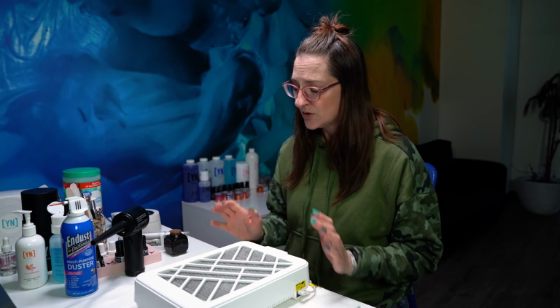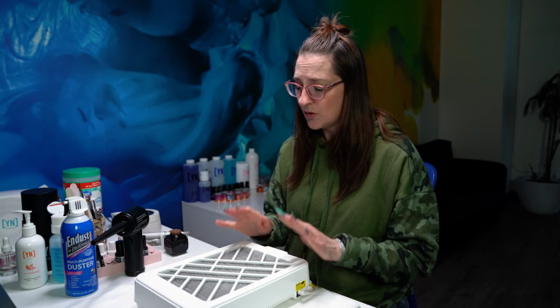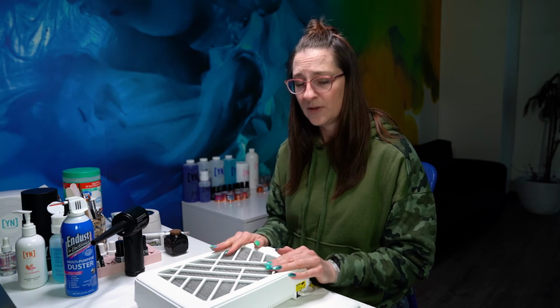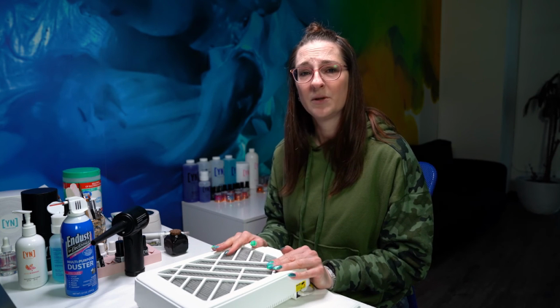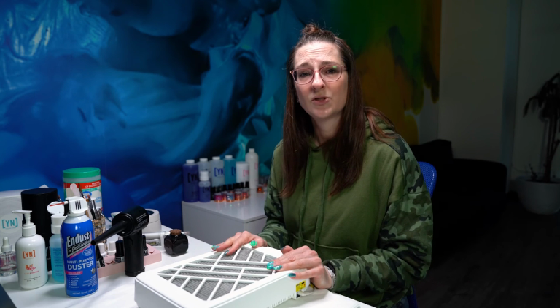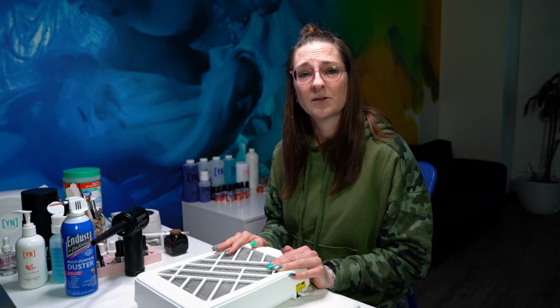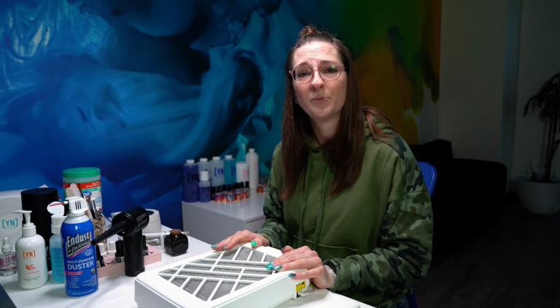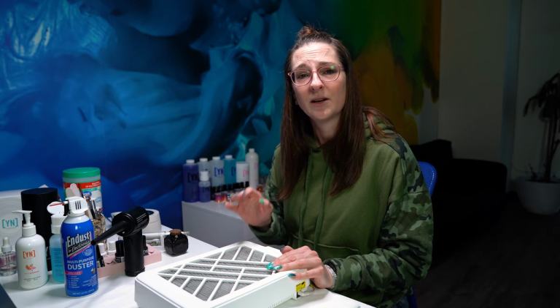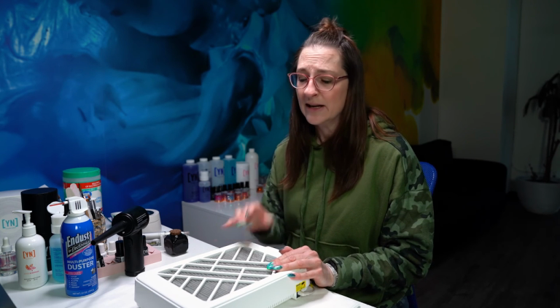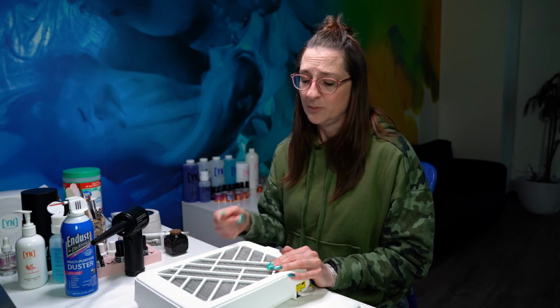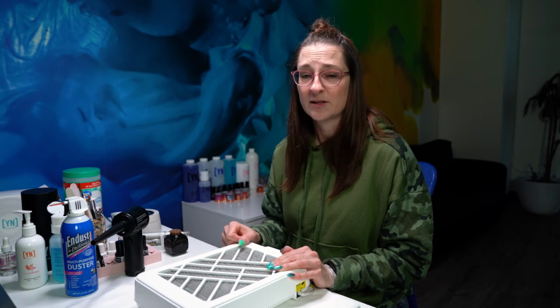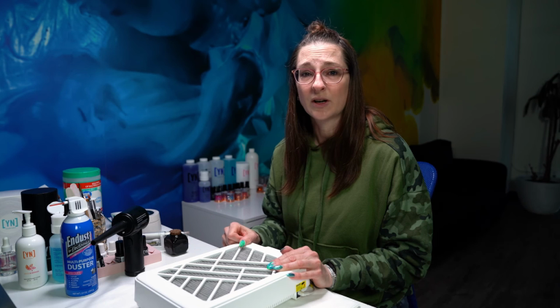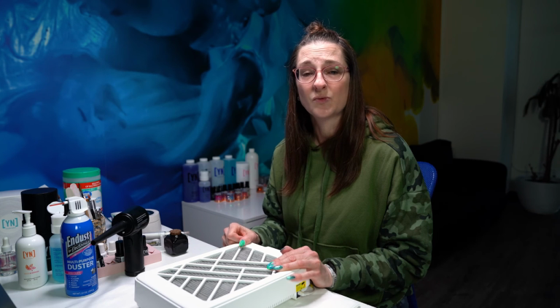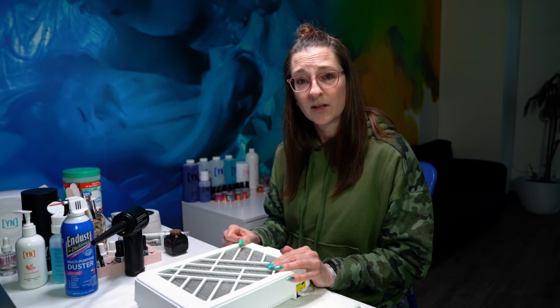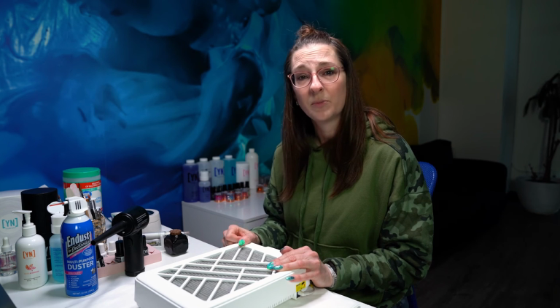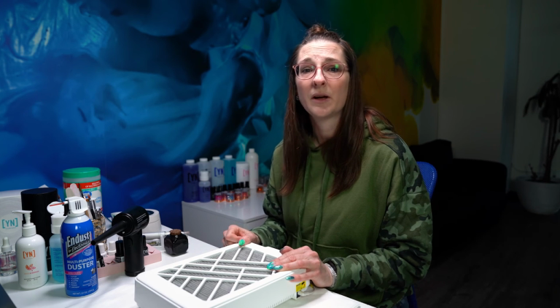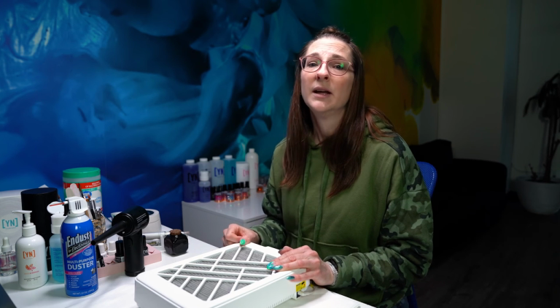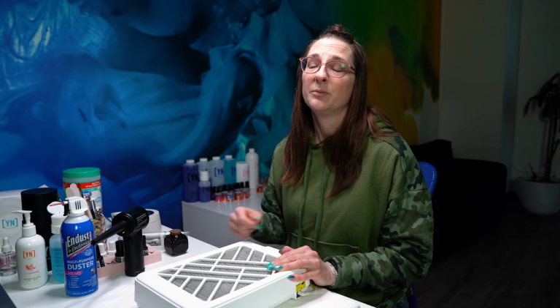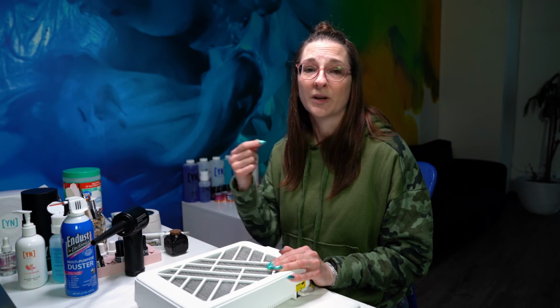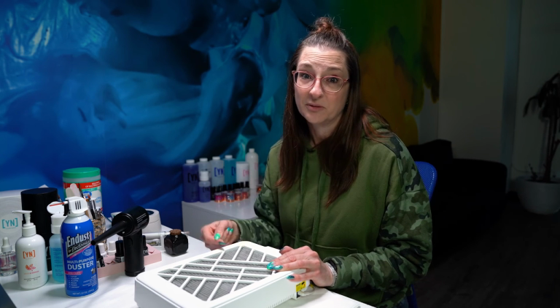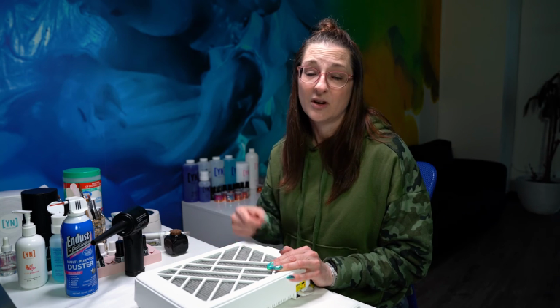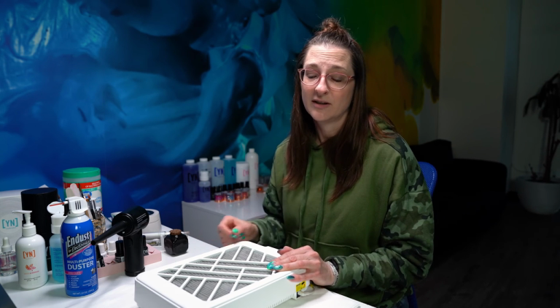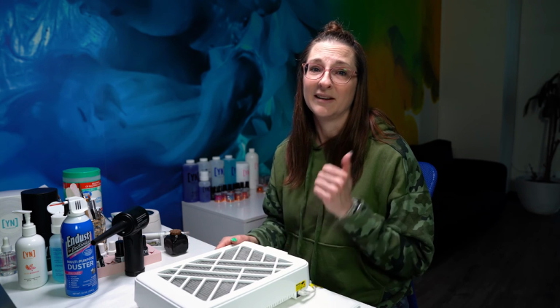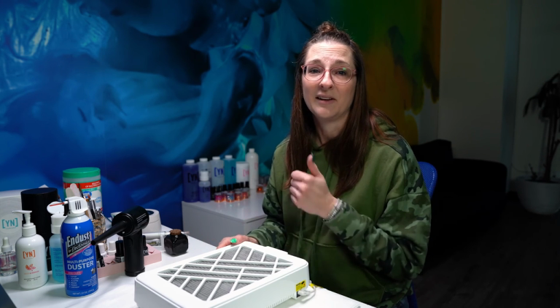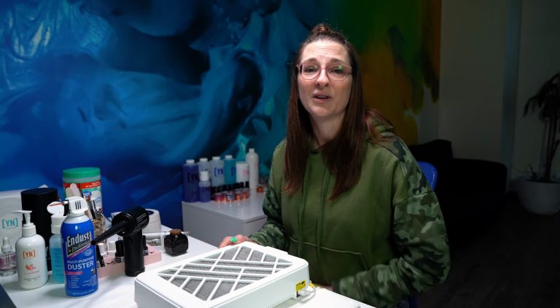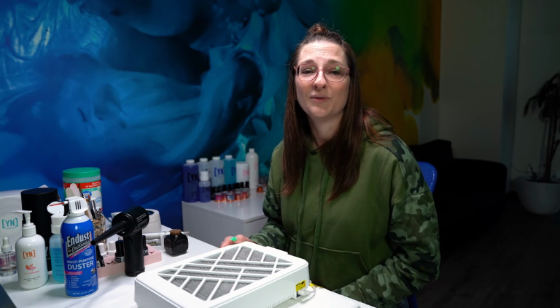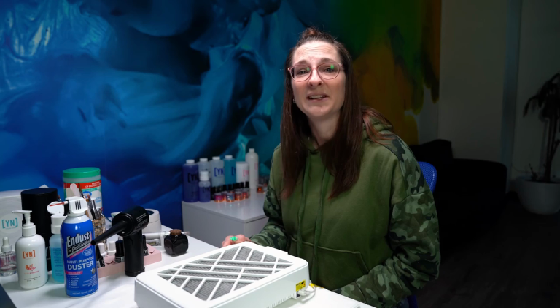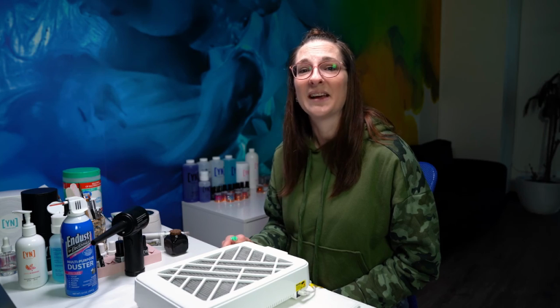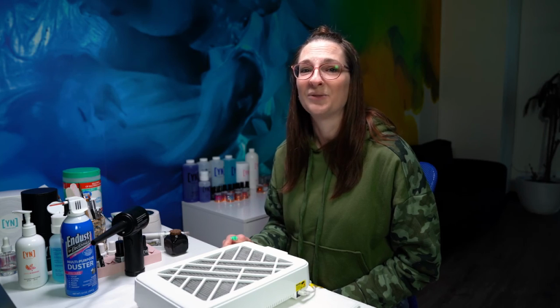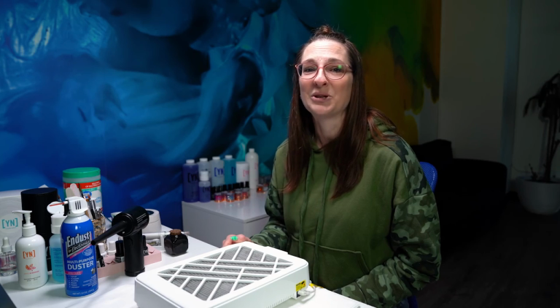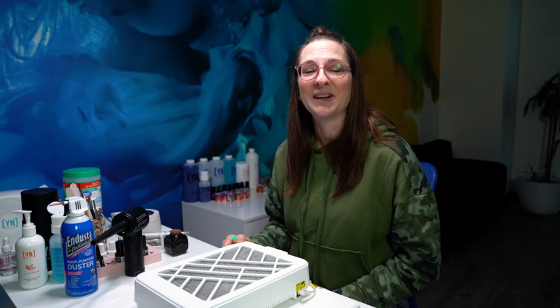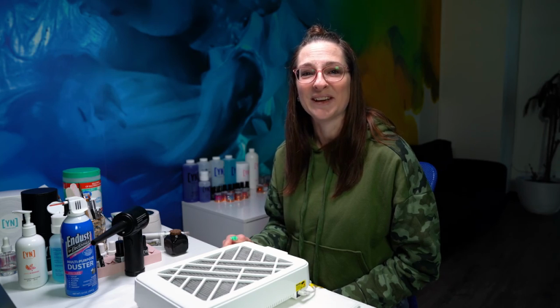Hopefully some of these tricks will help you guys keep your dust extractors working a little bit better, keep them working a little bit longer, and avoid getting that flashing blue light of death.